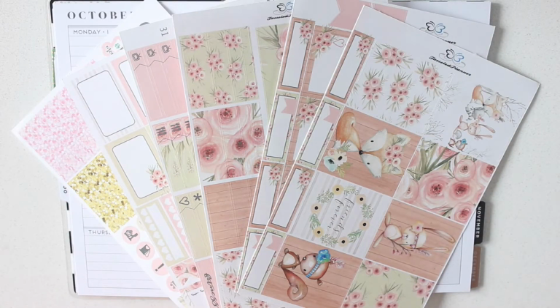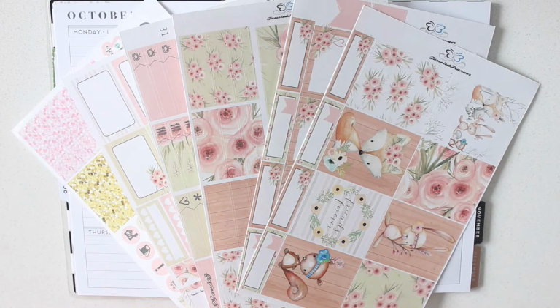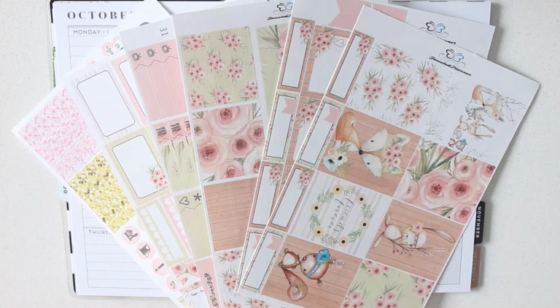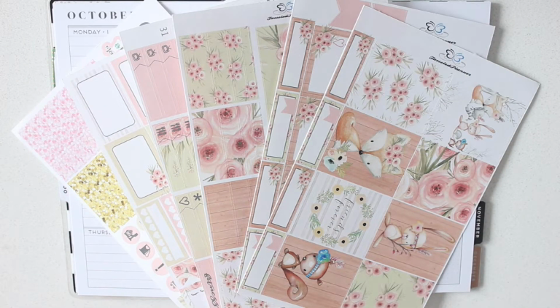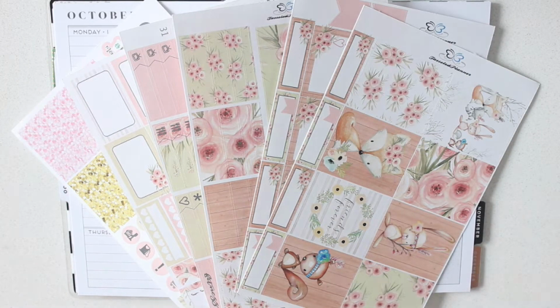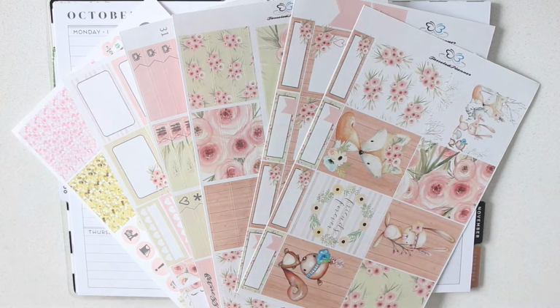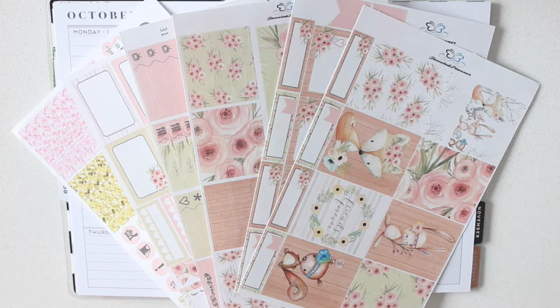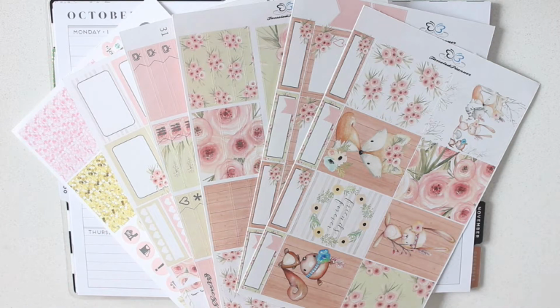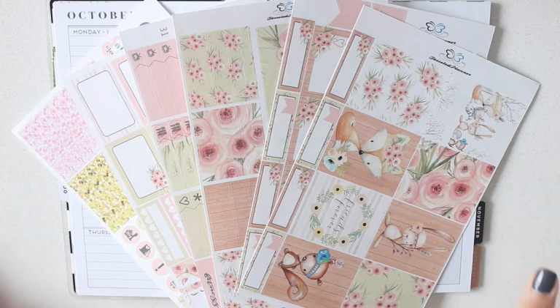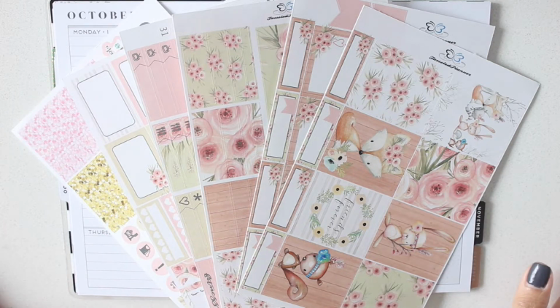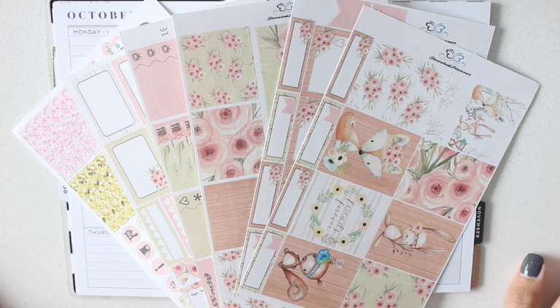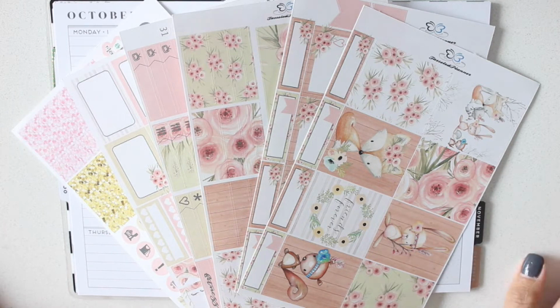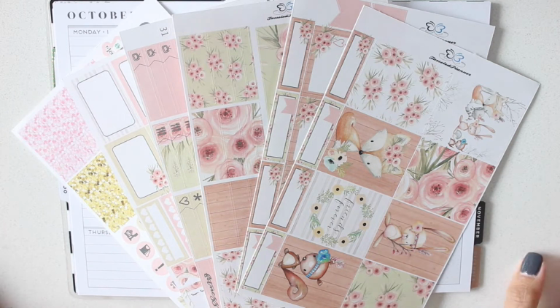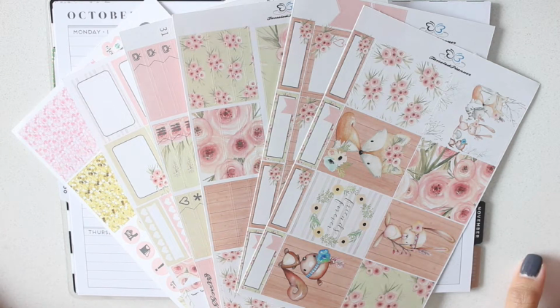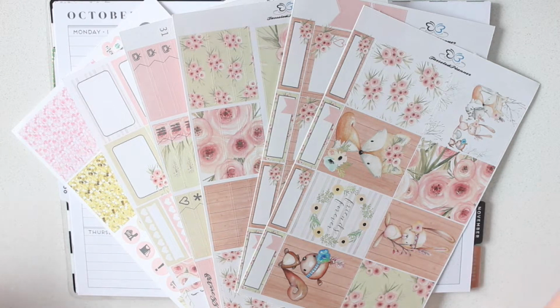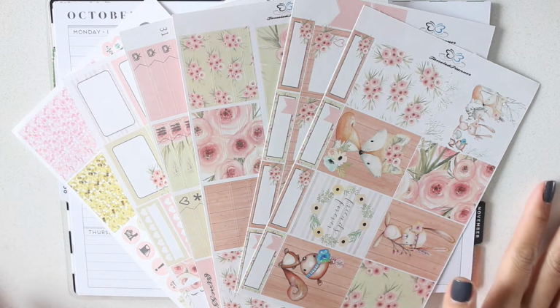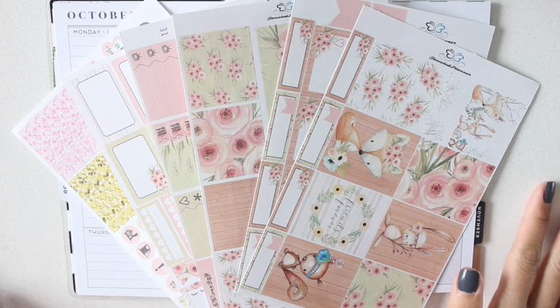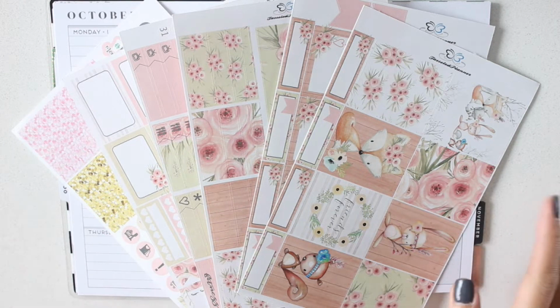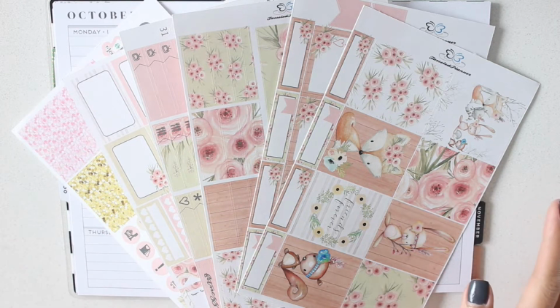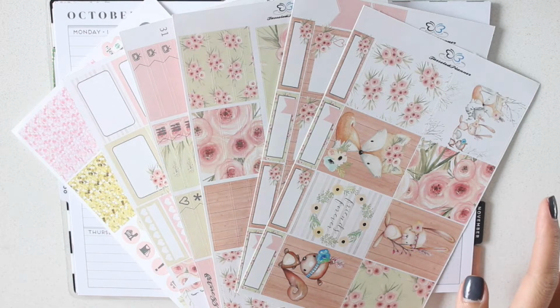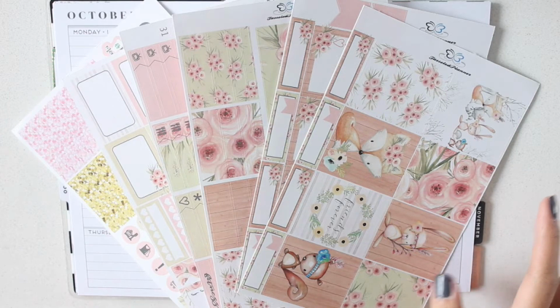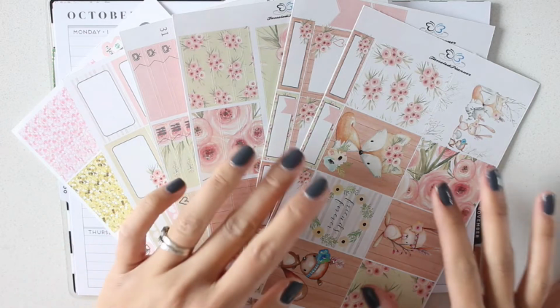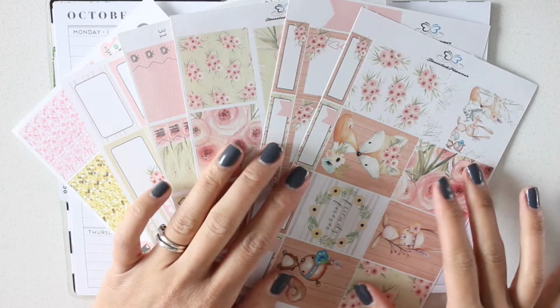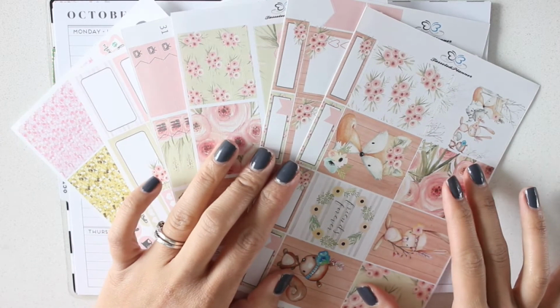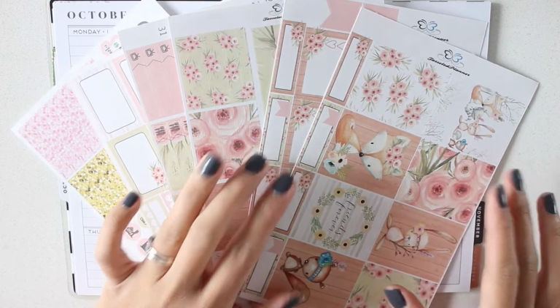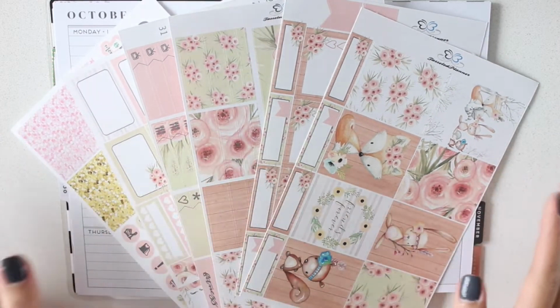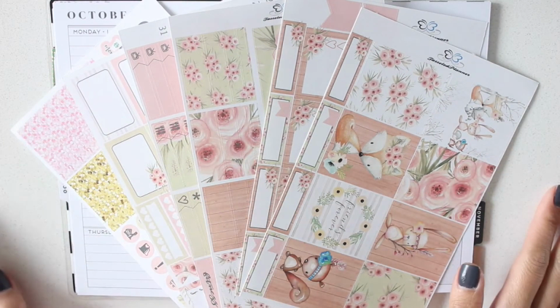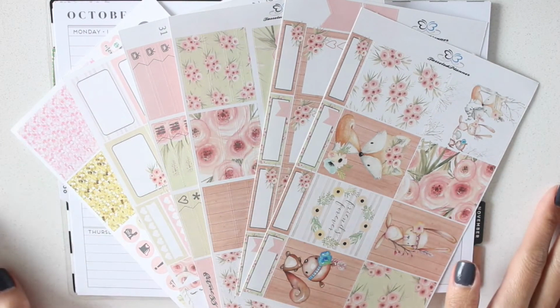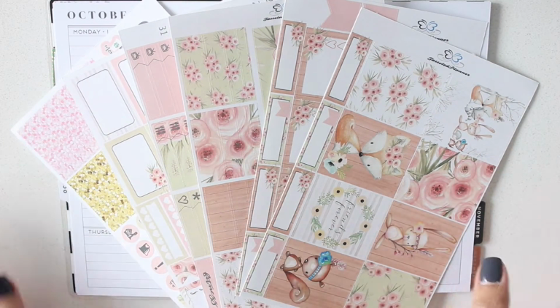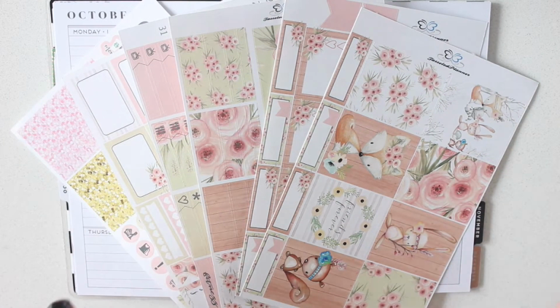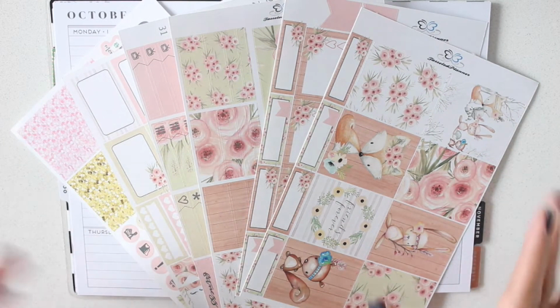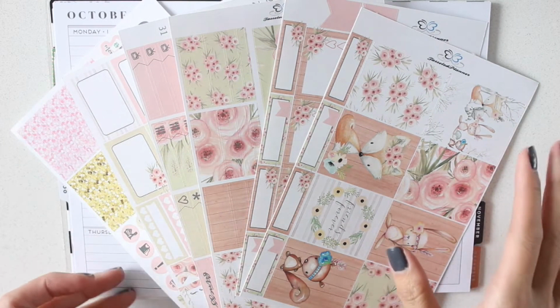Hey everybody, it's Karina with Karina Loves to Plan, here with another plan with me video in my mini happy planner. This week I'm using a kit from Tassel Planner. She released this sometime last year and I don't know if it's still in her shop, but I'm a big fan of it.